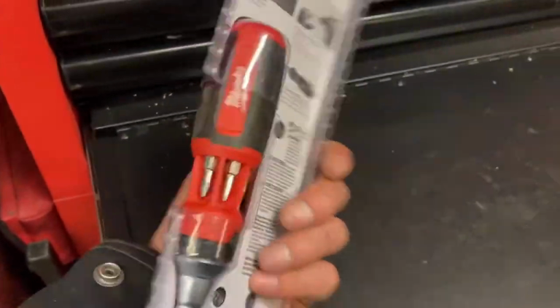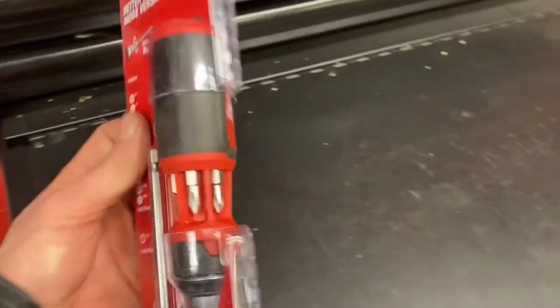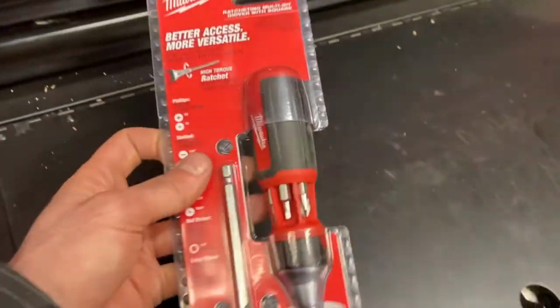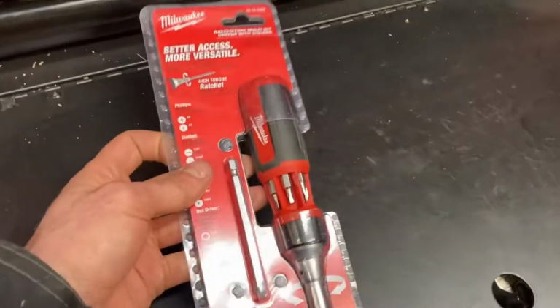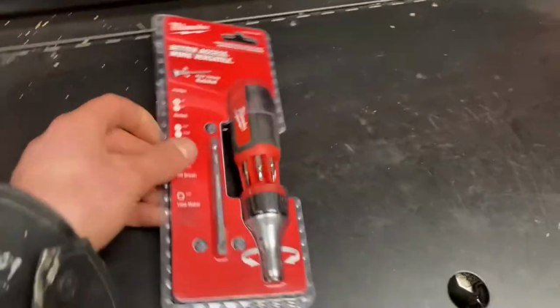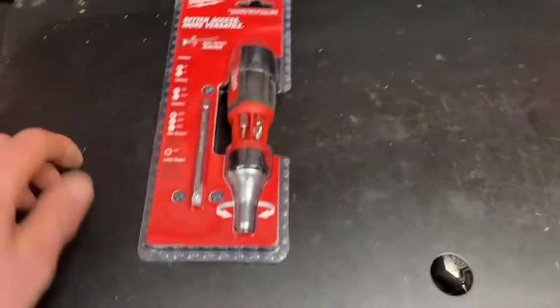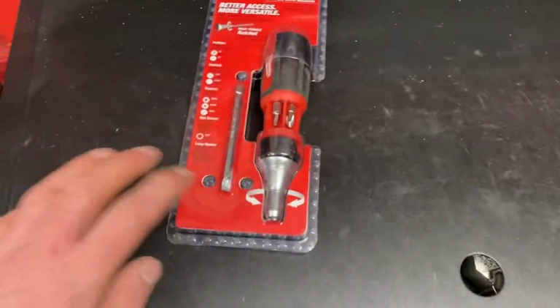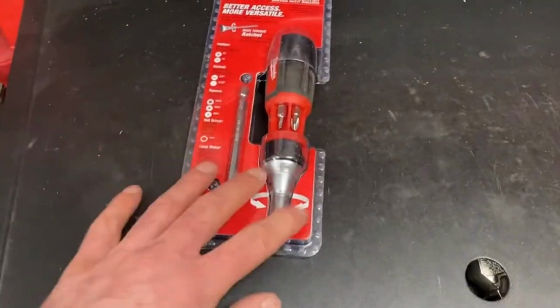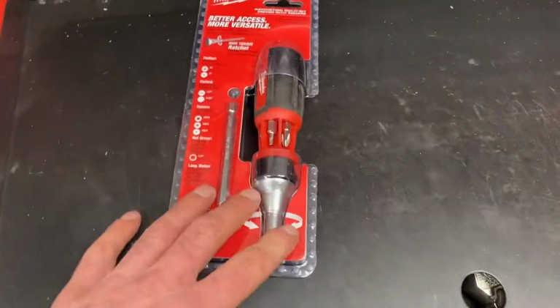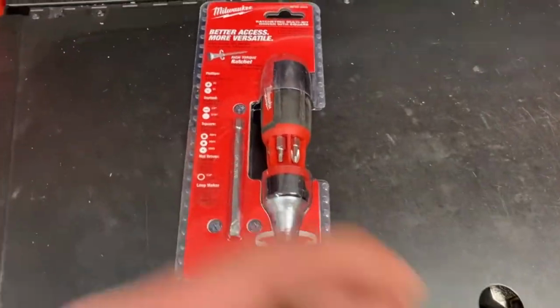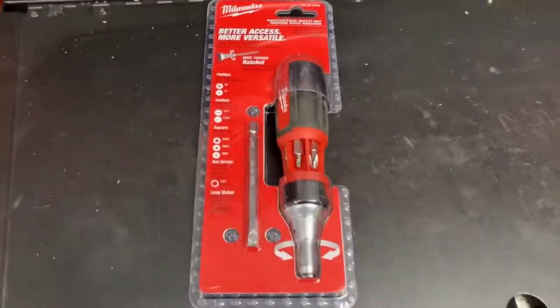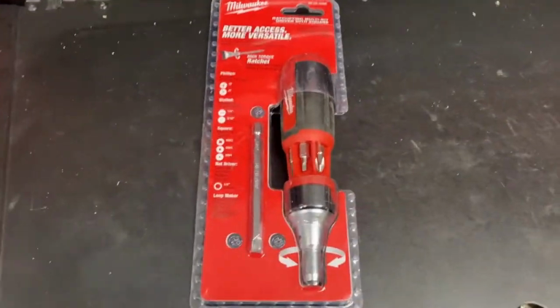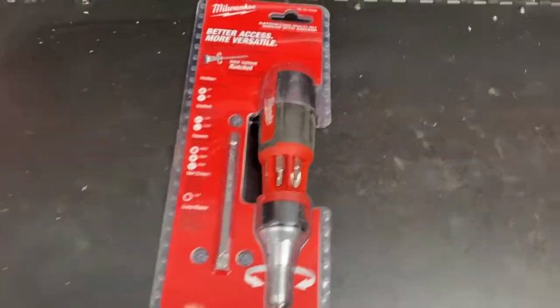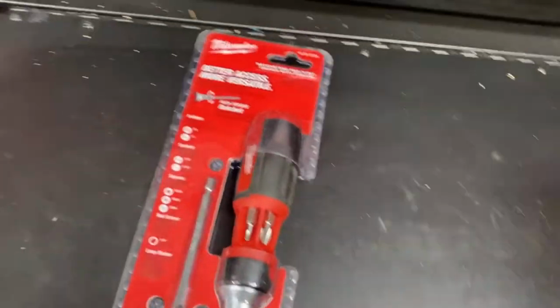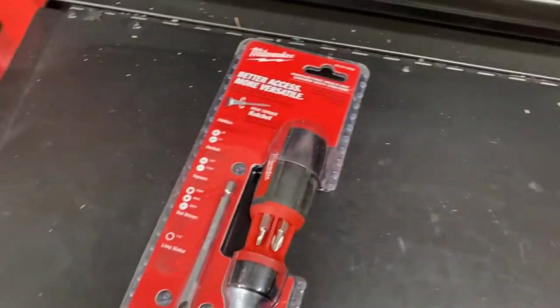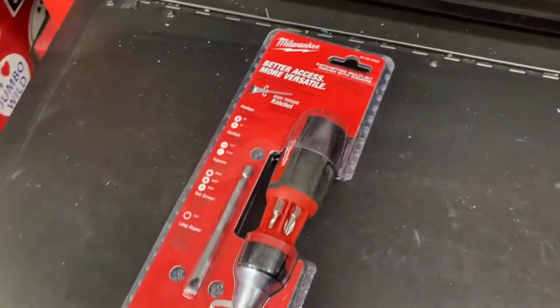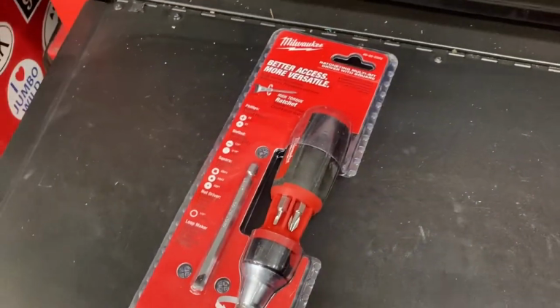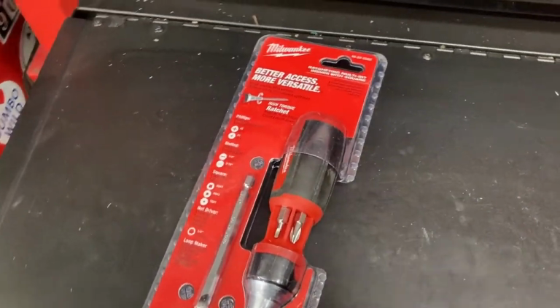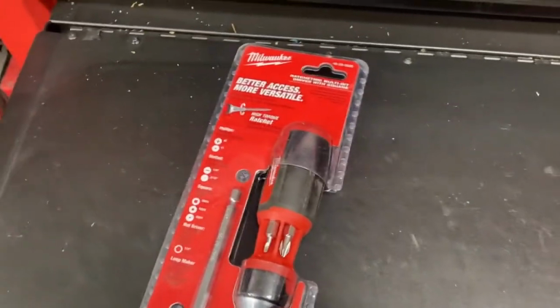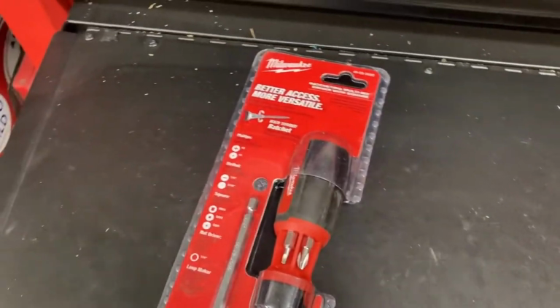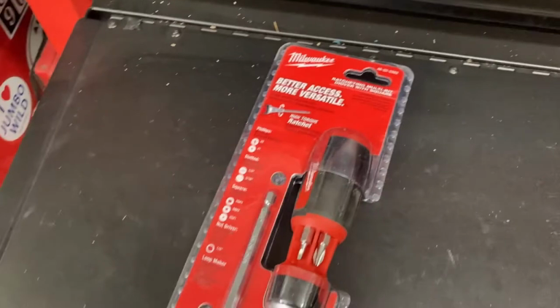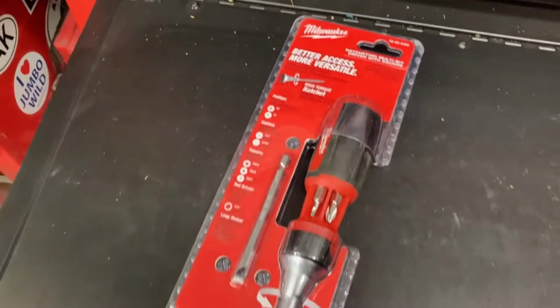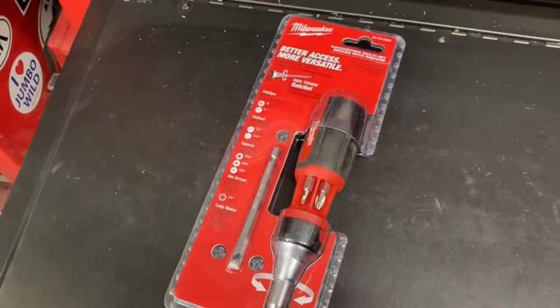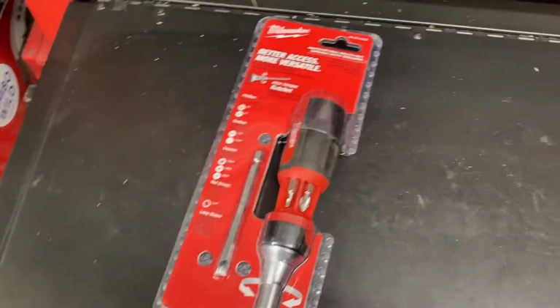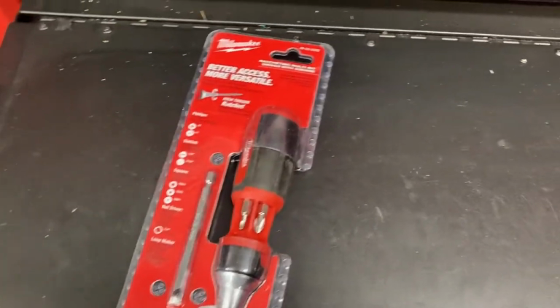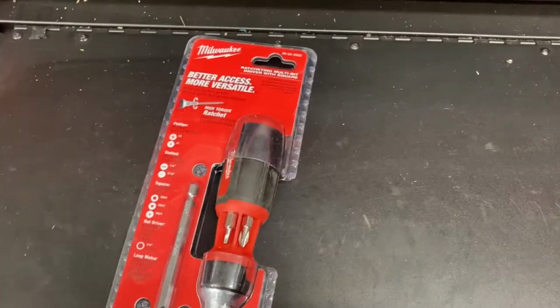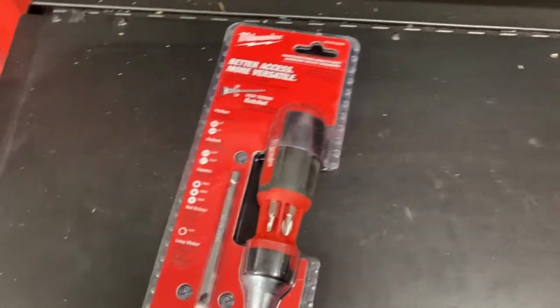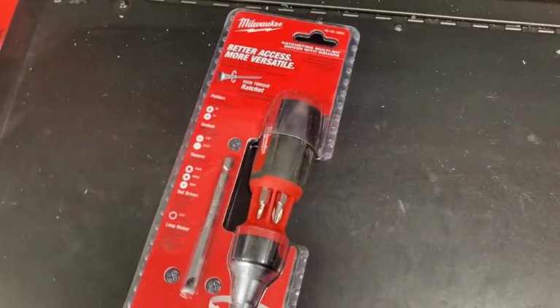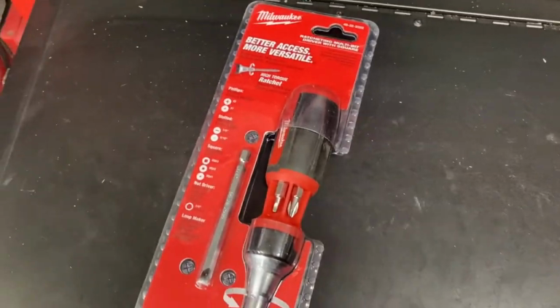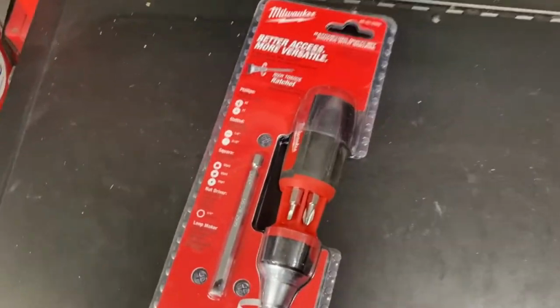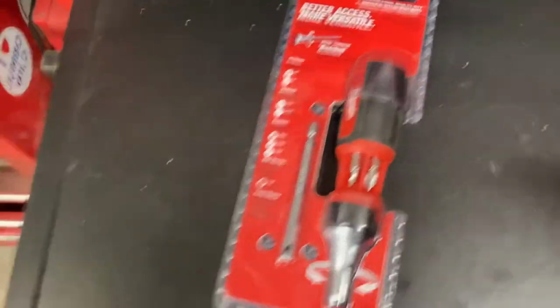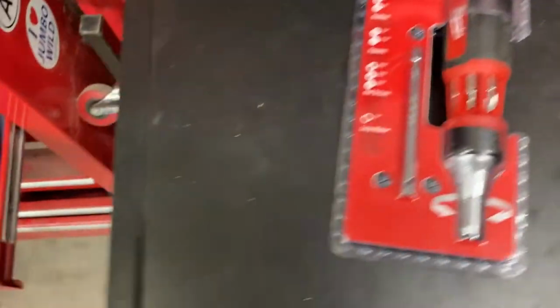They also make a stubby. I believe I have the stubby and the ratchet as well, and it replaces a whole bunch of different screwdrivers in certain applications.